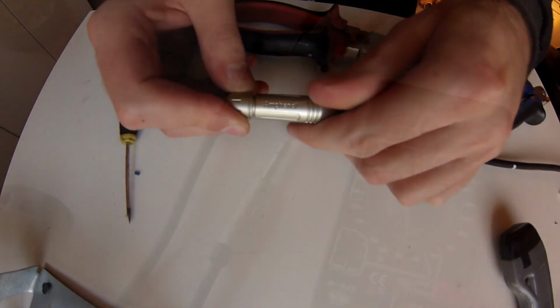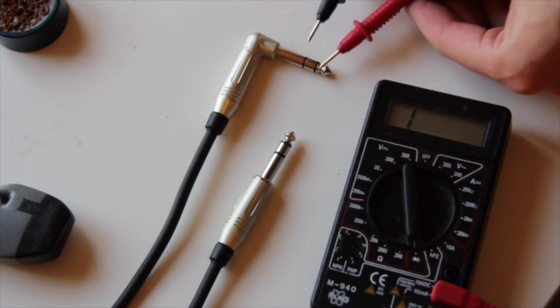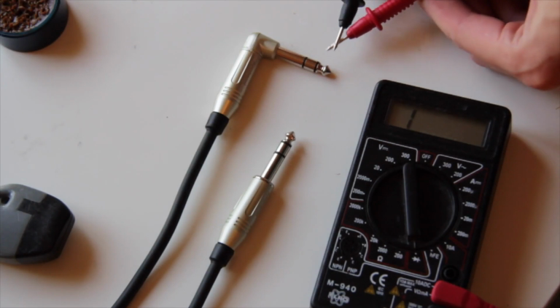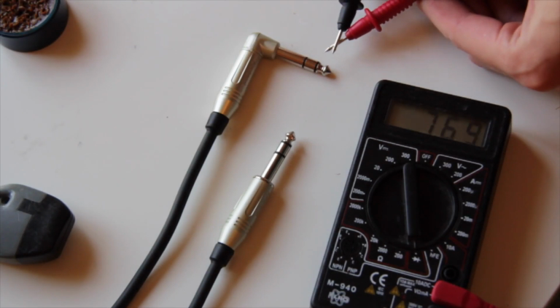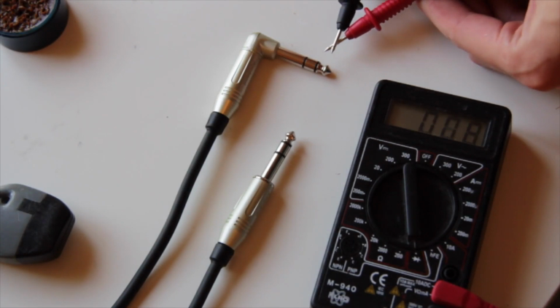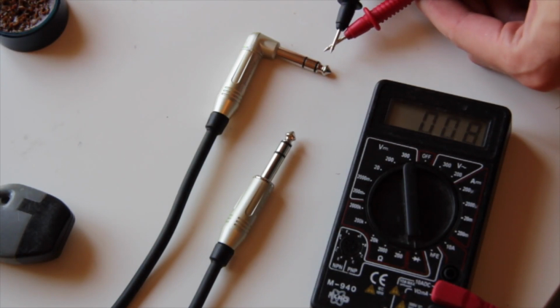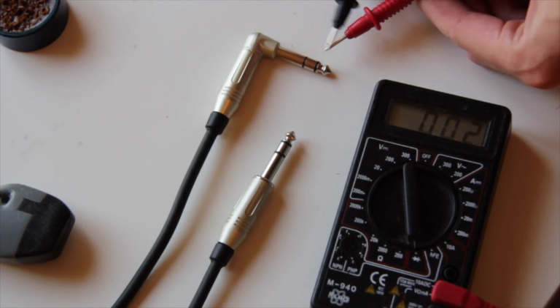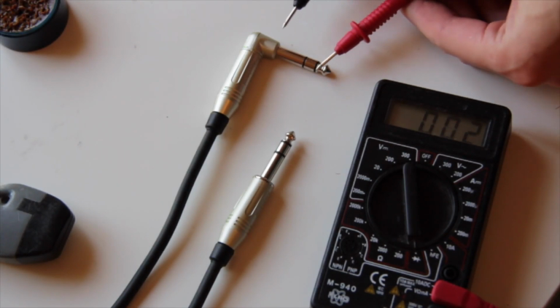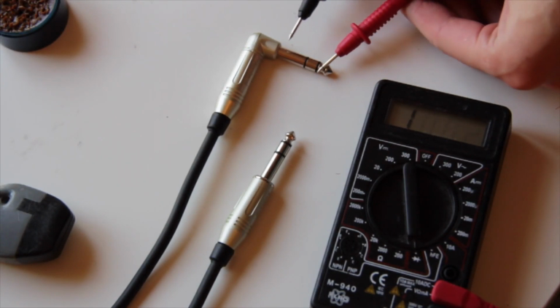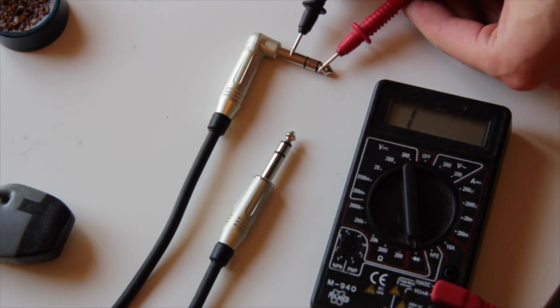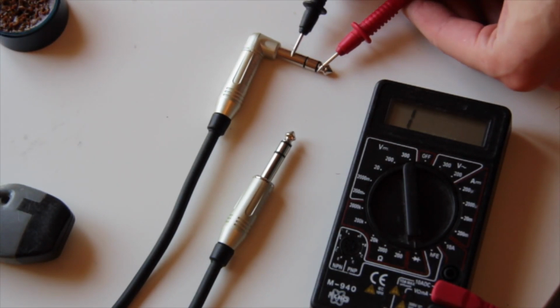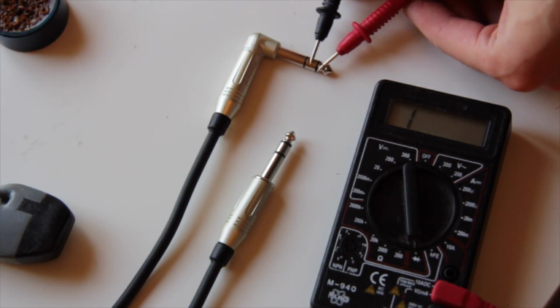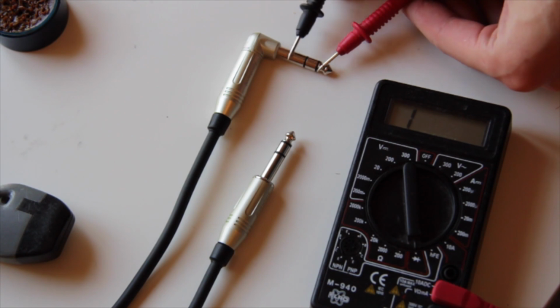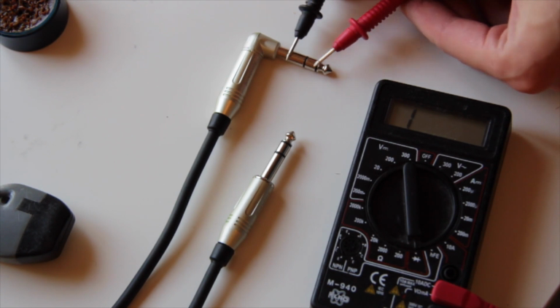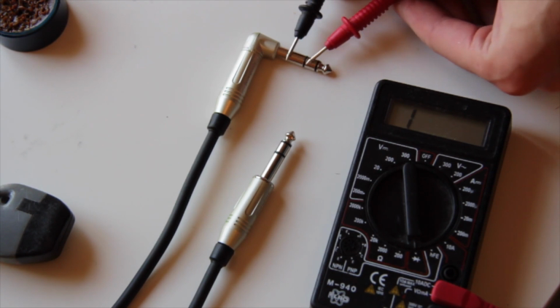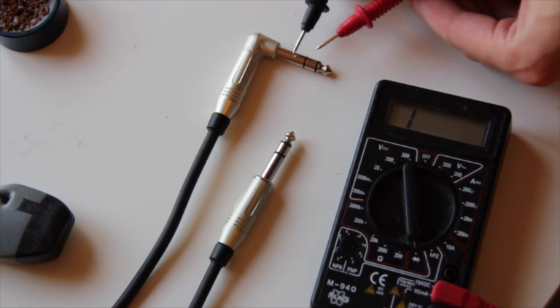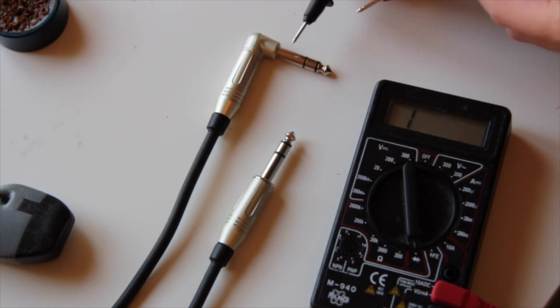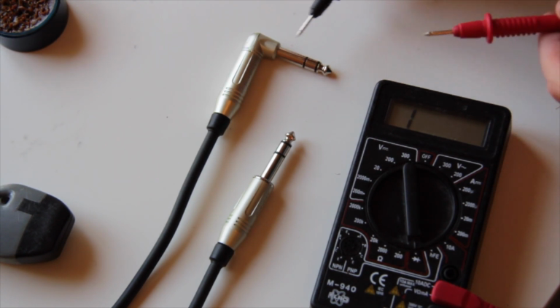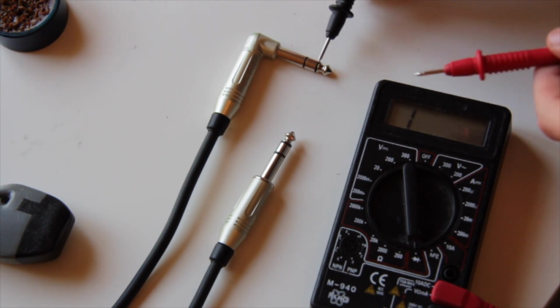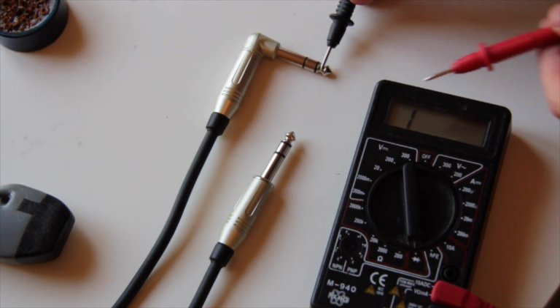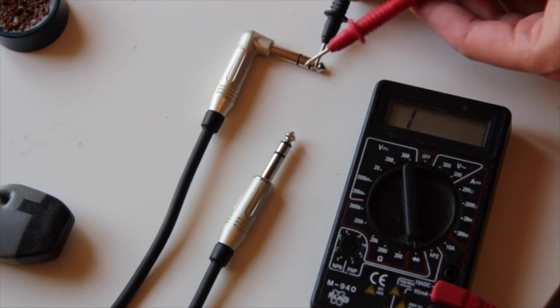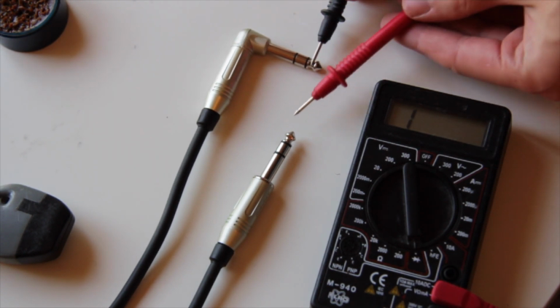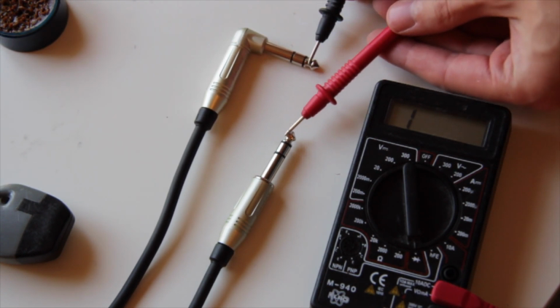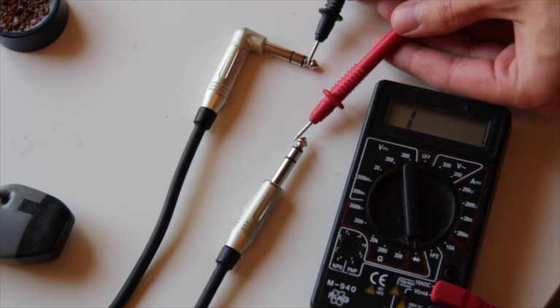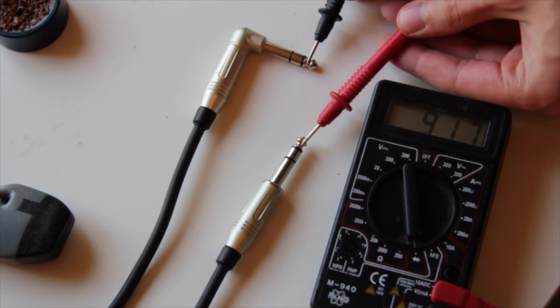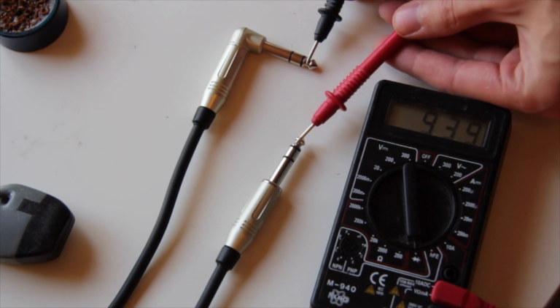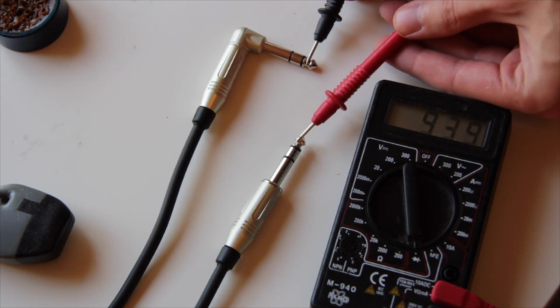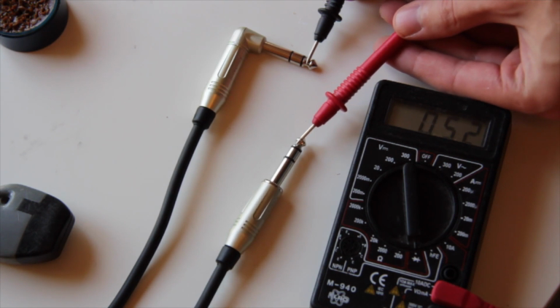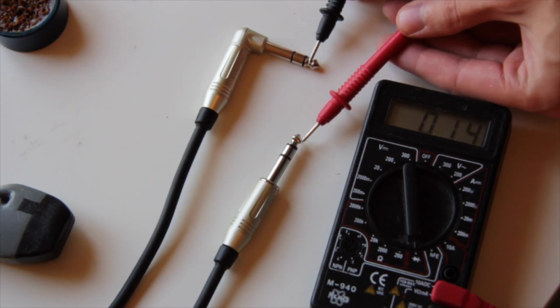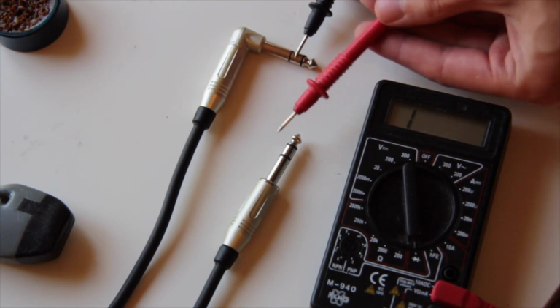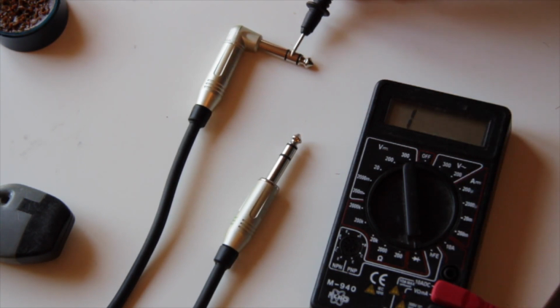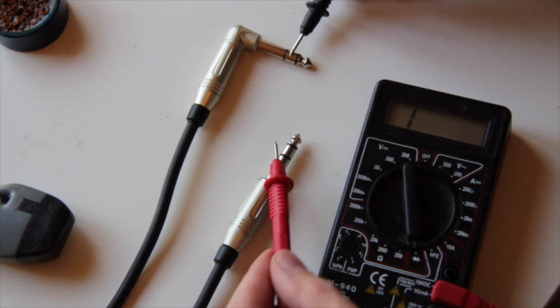Test the cable with the multimeter. Measure the electrical conductivity between the three contacts on one jack to make sure there is no short circuit, and between the two jacks to make sure the cables aren't crossed.